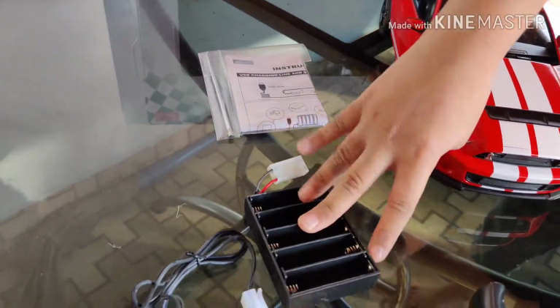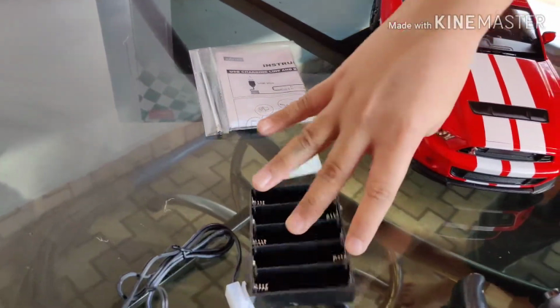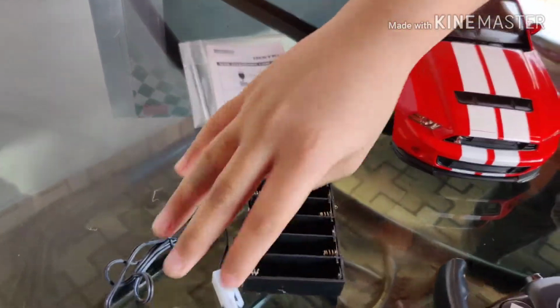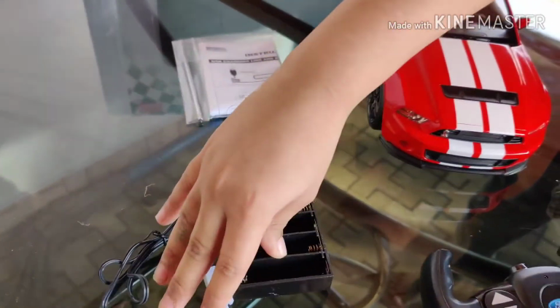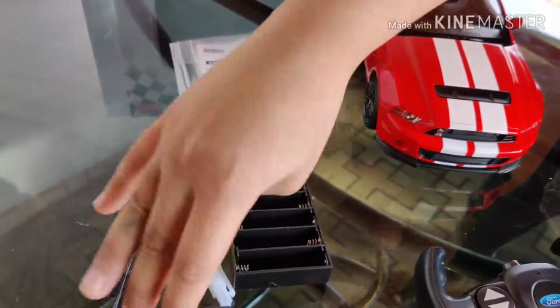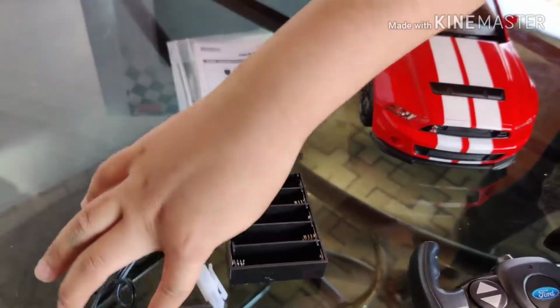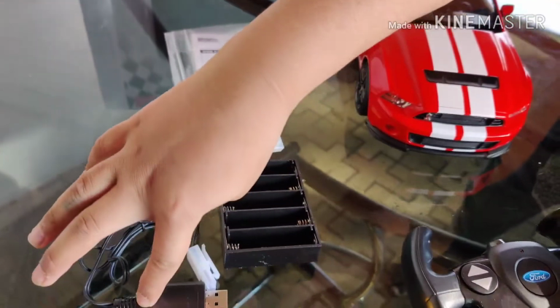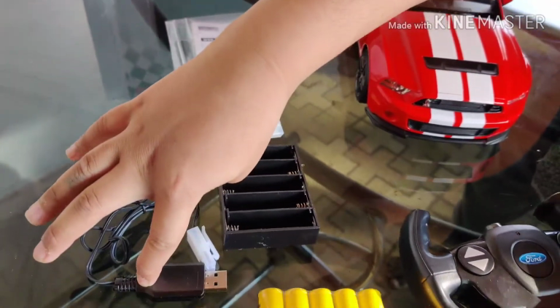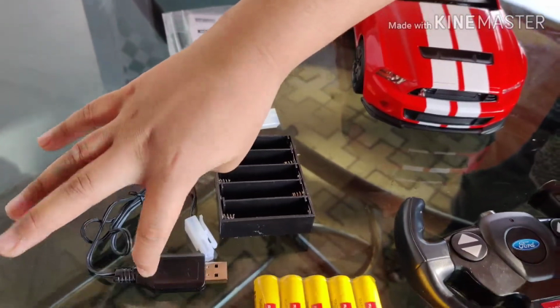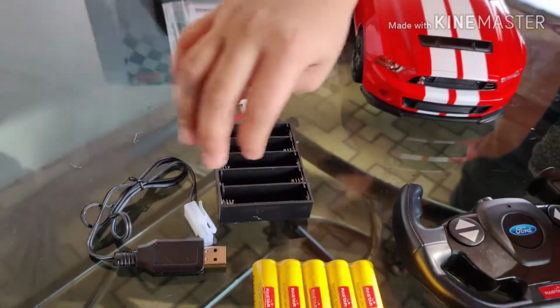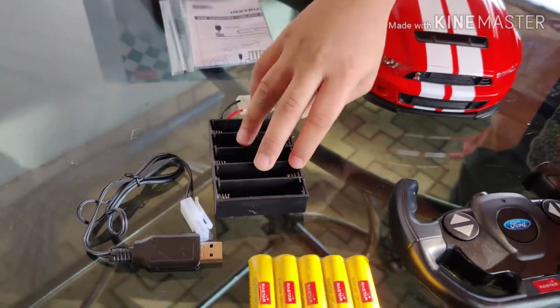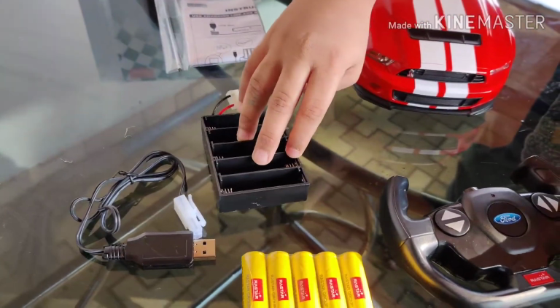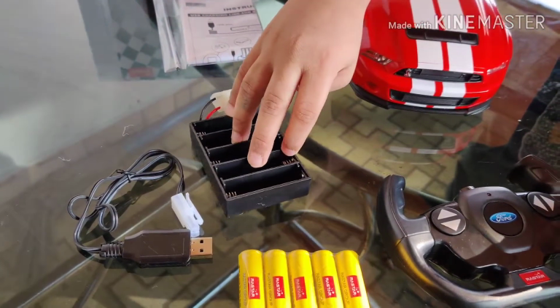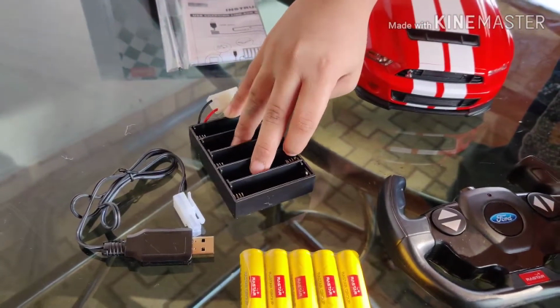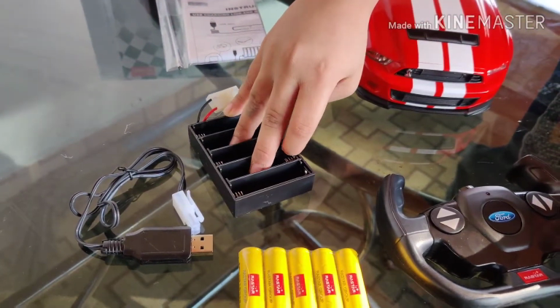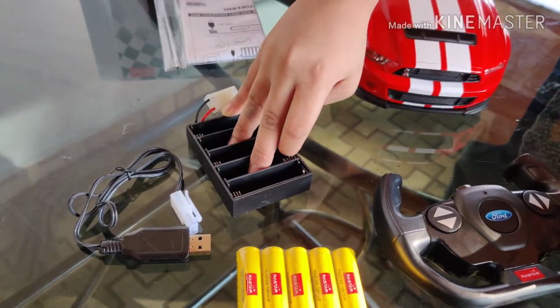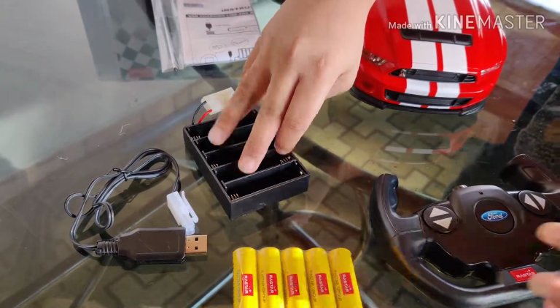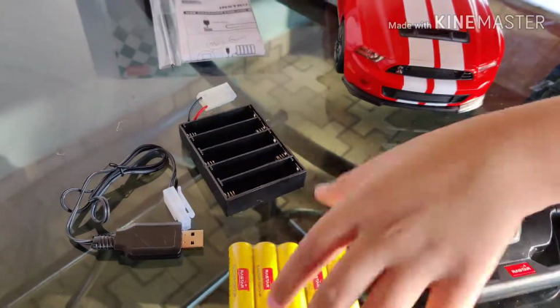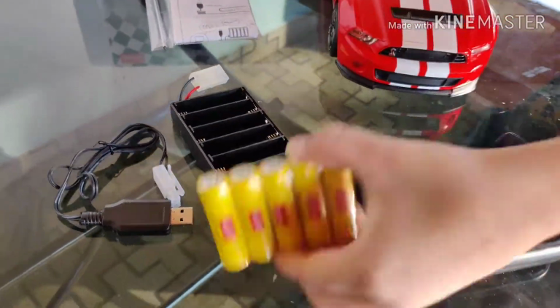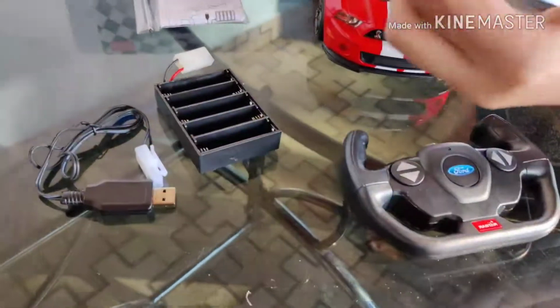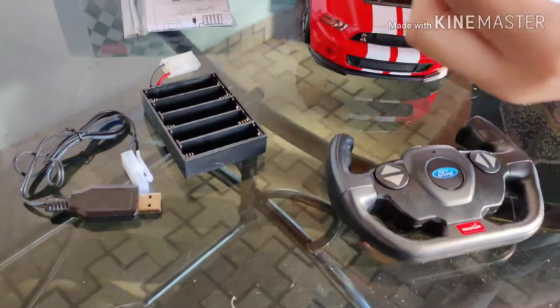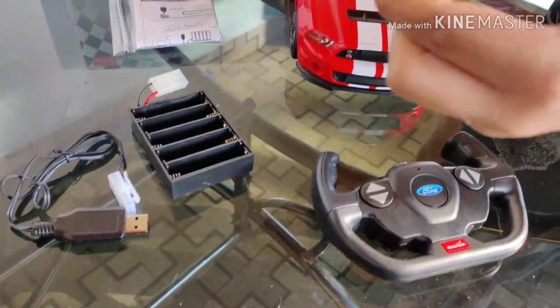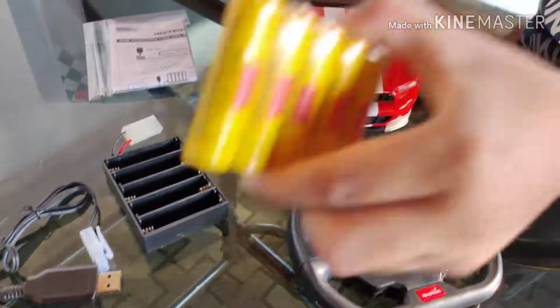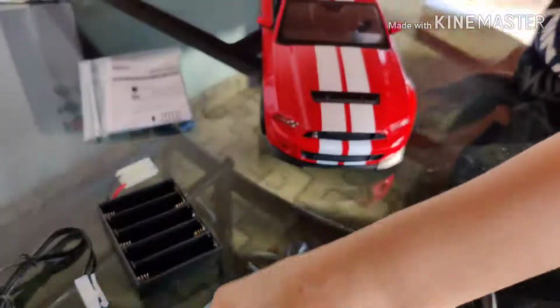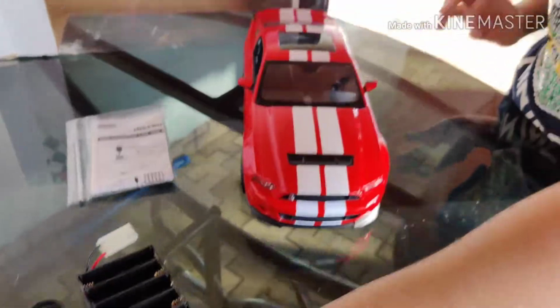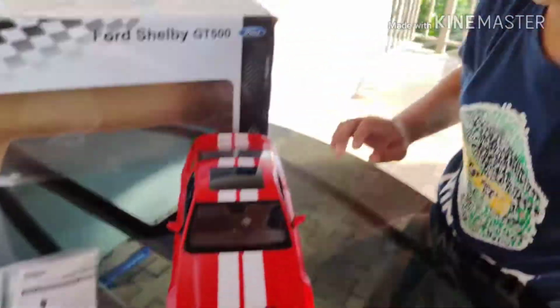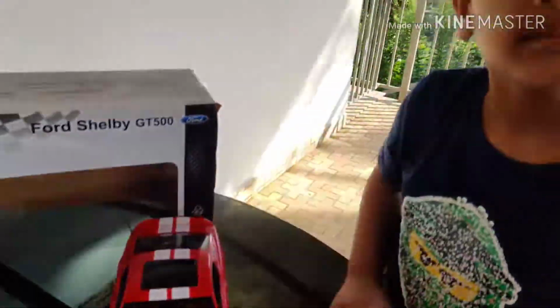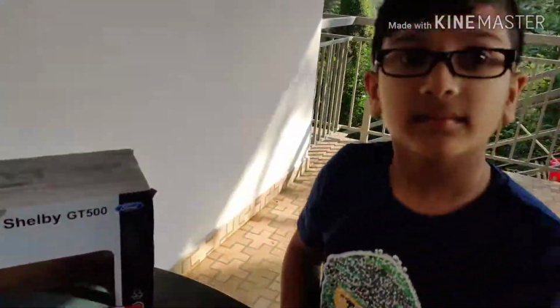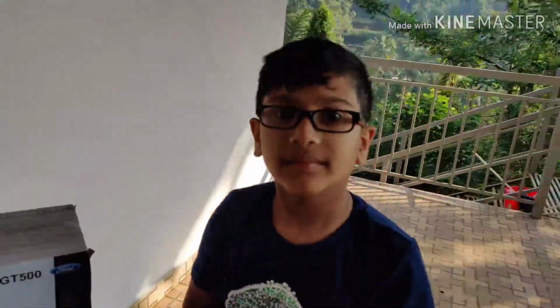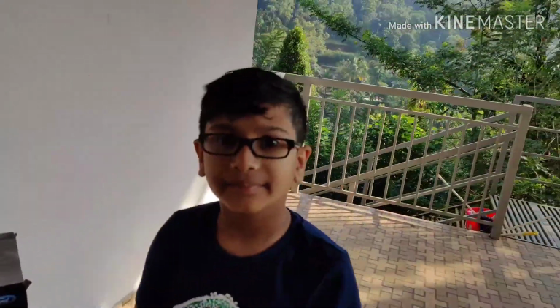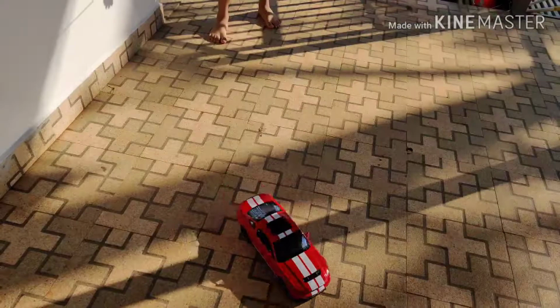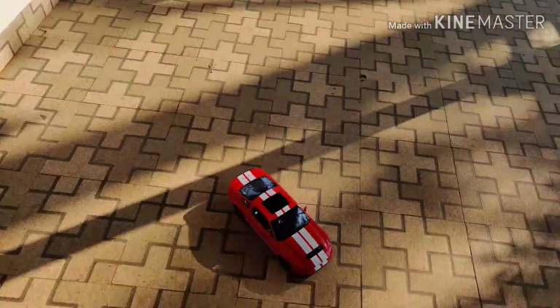These two. This is the USB charger. This is the charger plate for the batteries. And these are the batteries. The car.